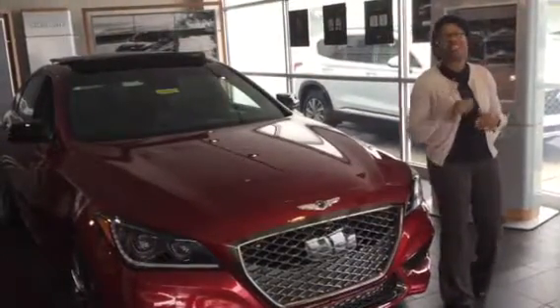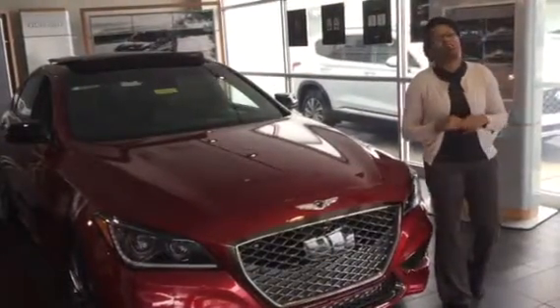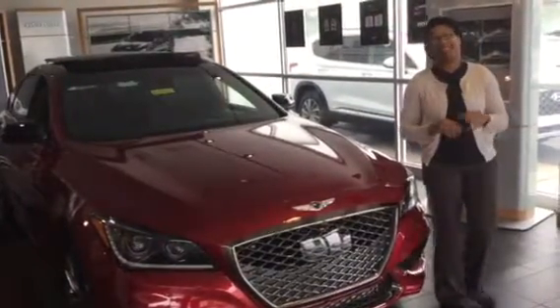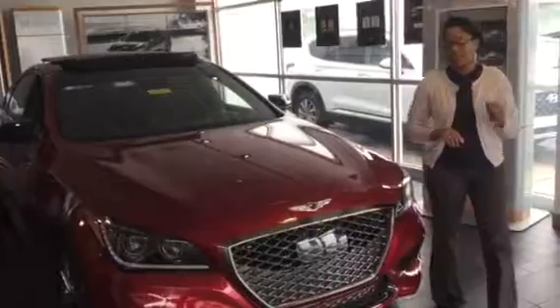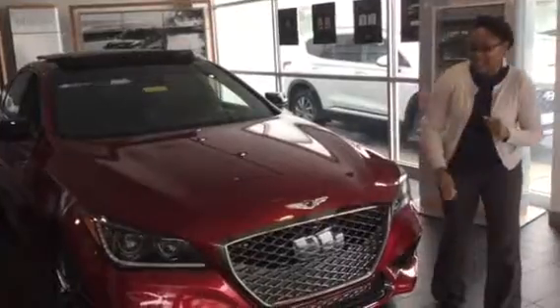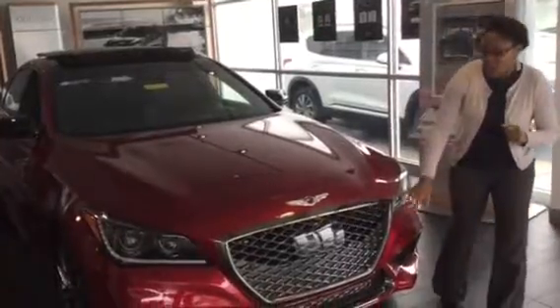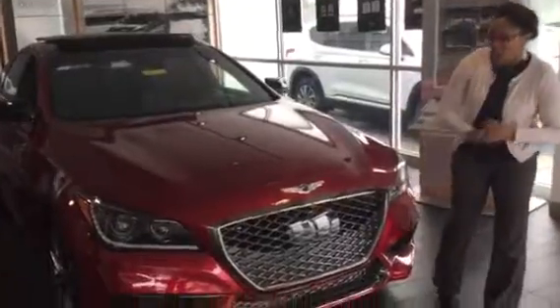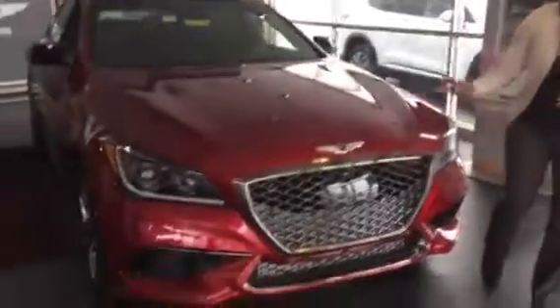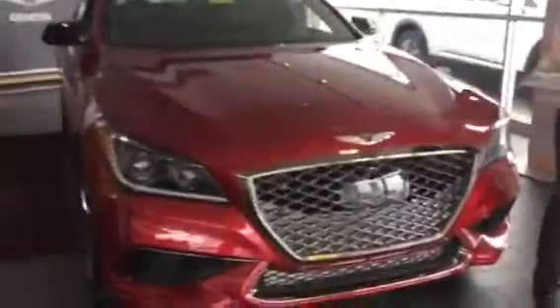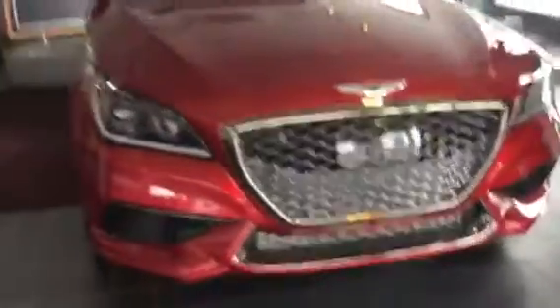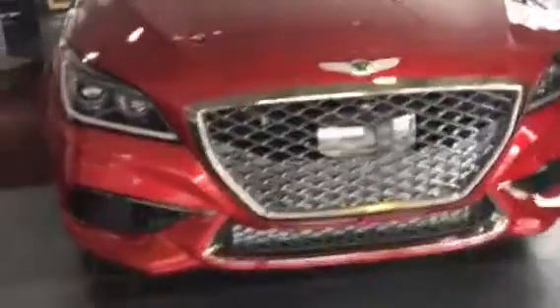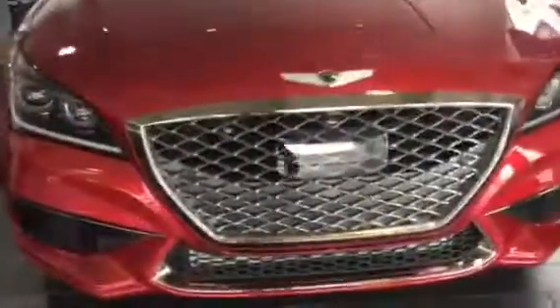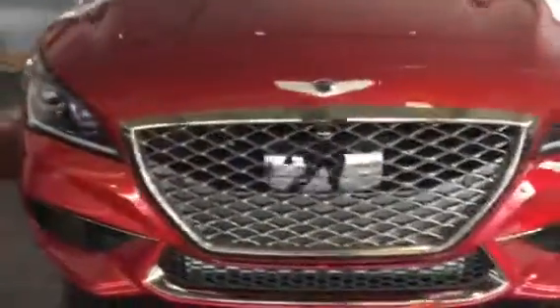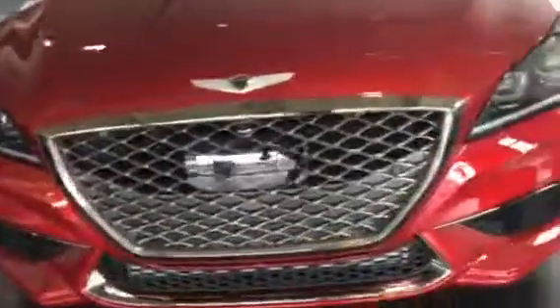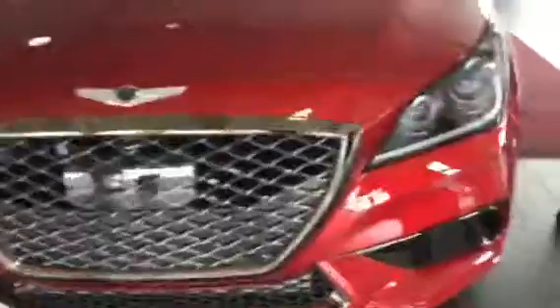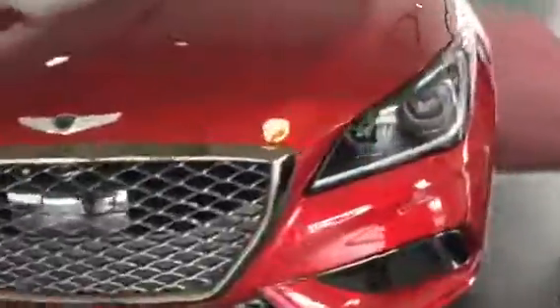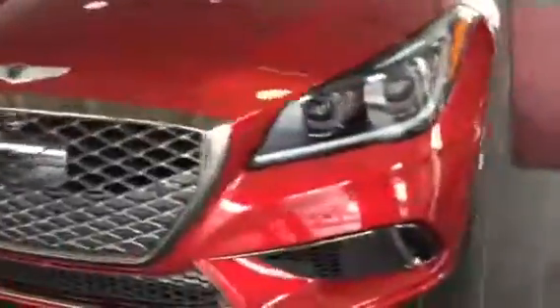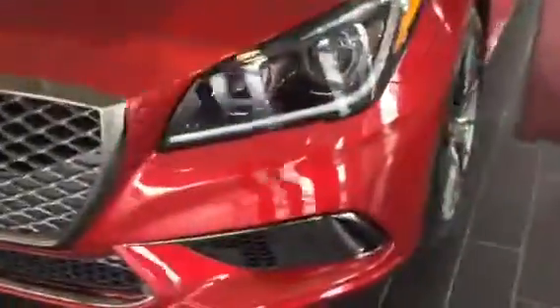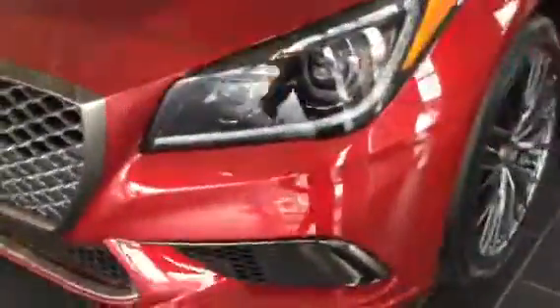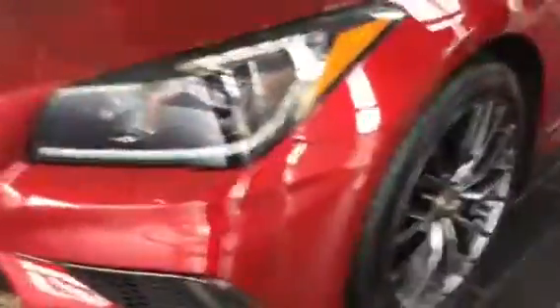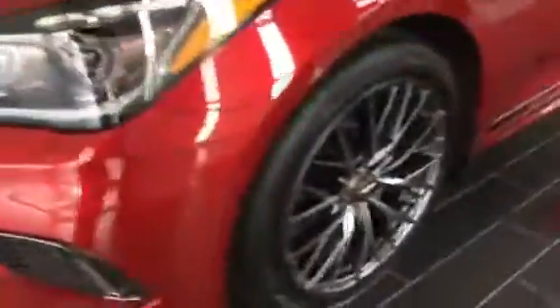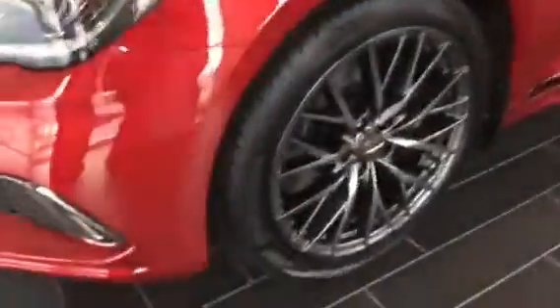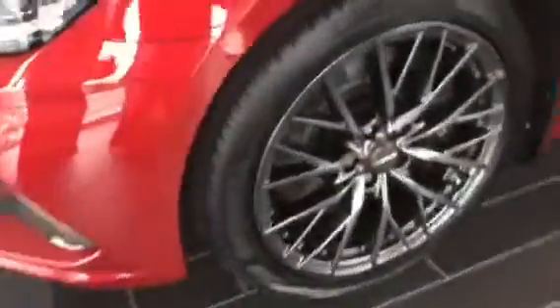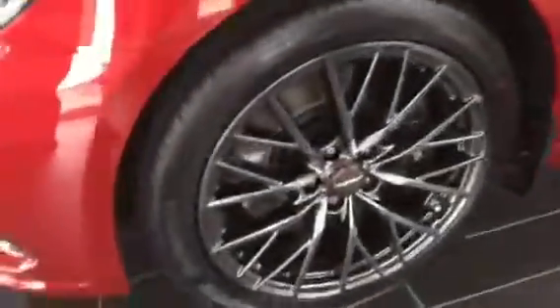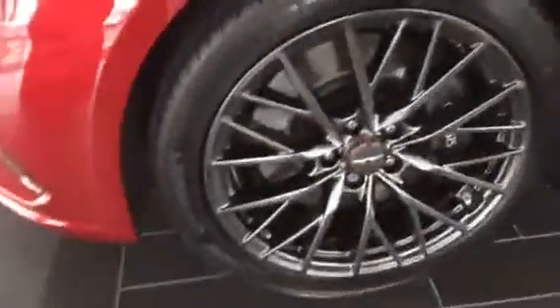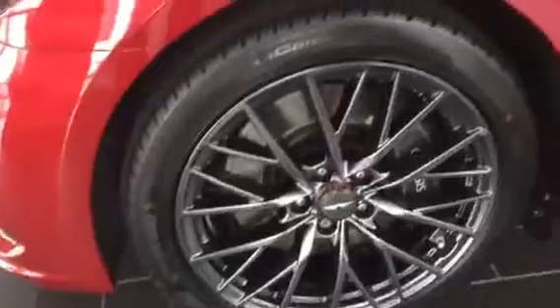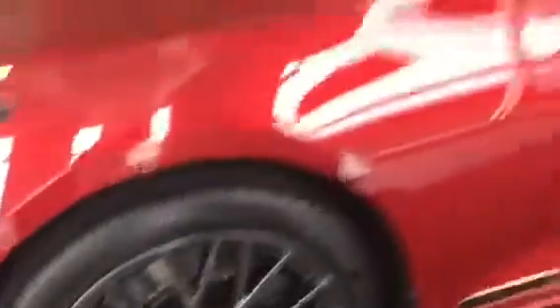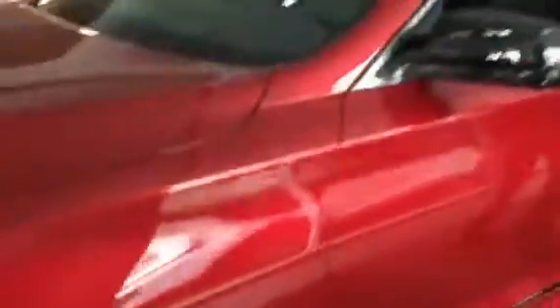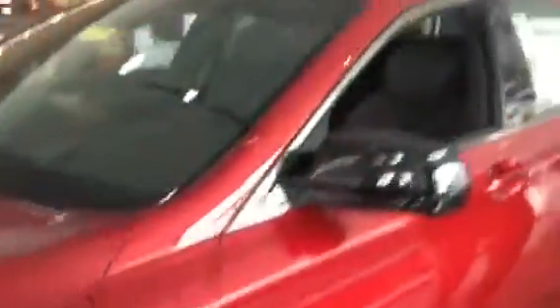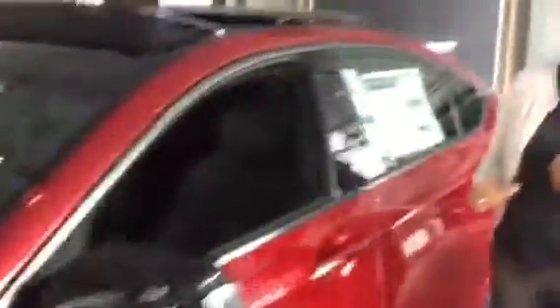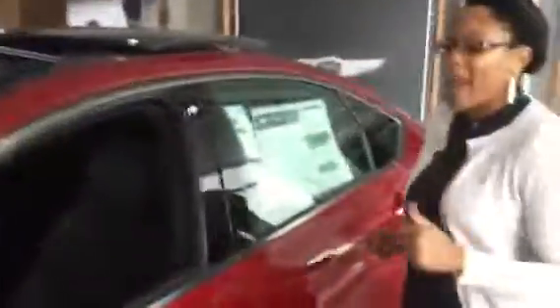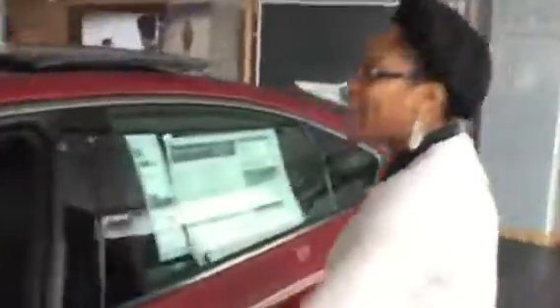It is the G80 Sport Package. It comes with an amazing honeycomb grille with our Genesis logo on the front. This vehicle comes equipped with our wraparound HID headlights, the Genesis brand logo grills that come with 19-inch wheels. You'll also get Apple CarPlay, Android Auto.